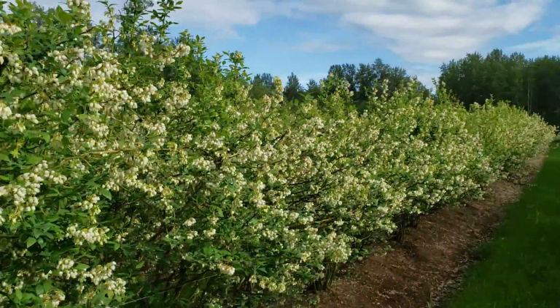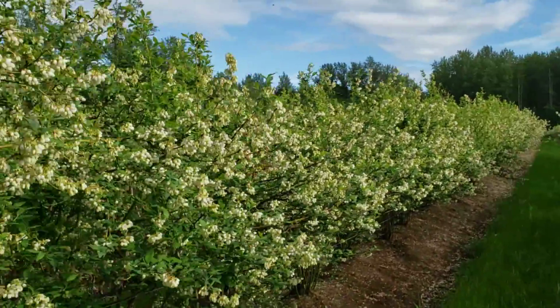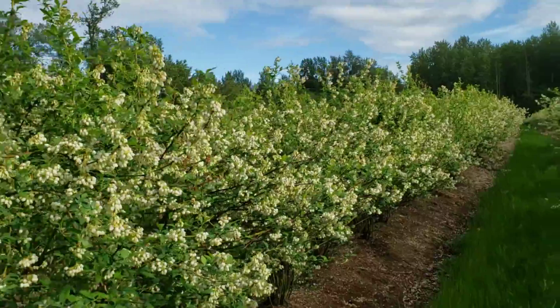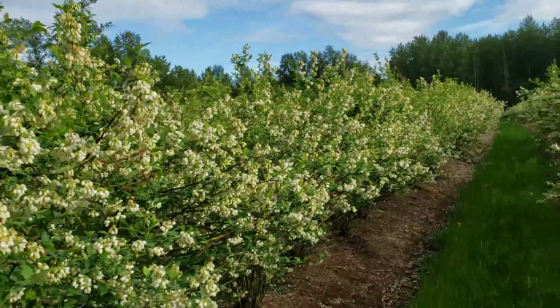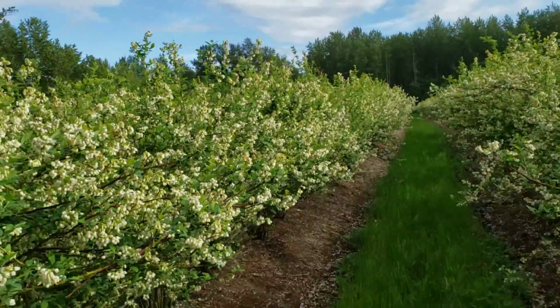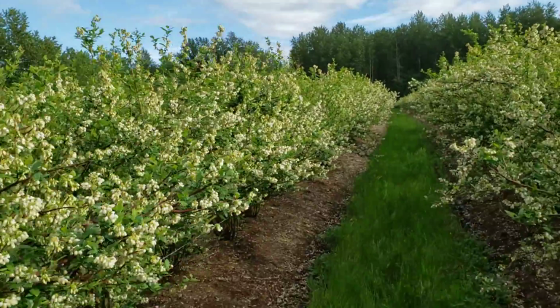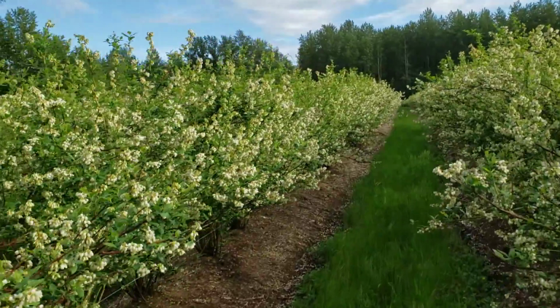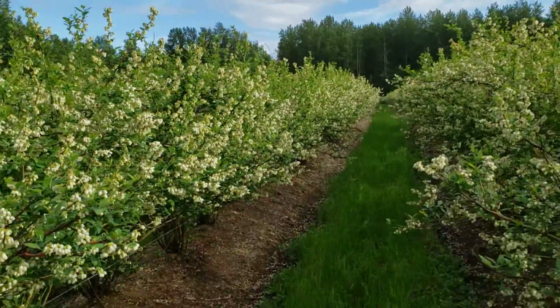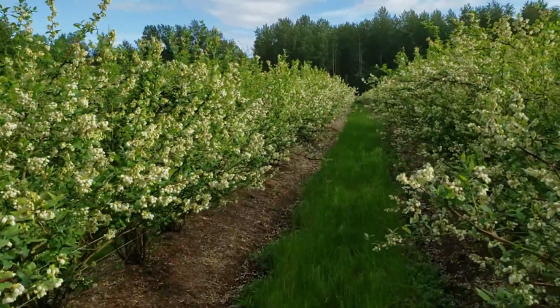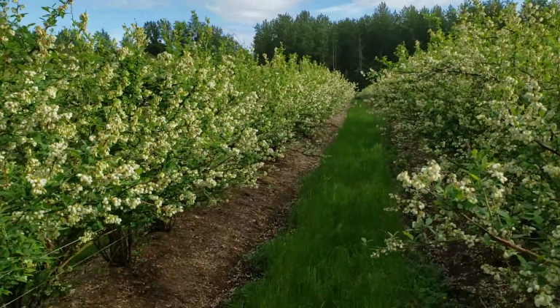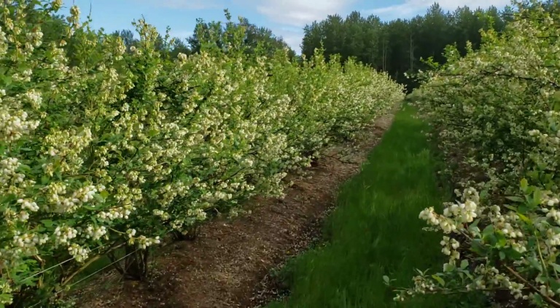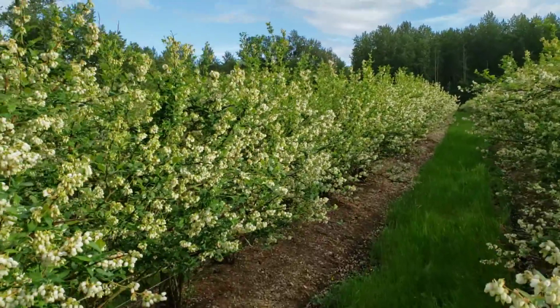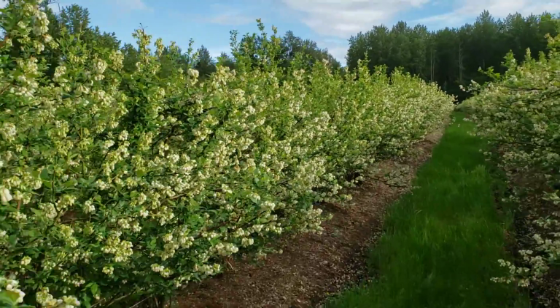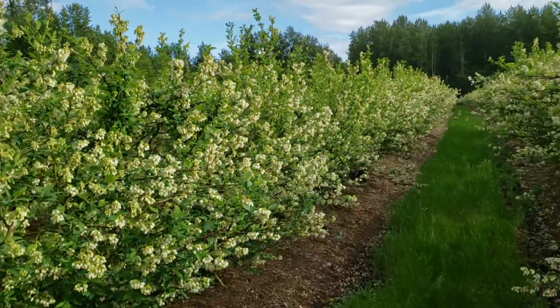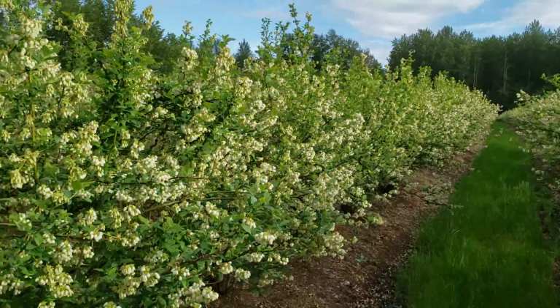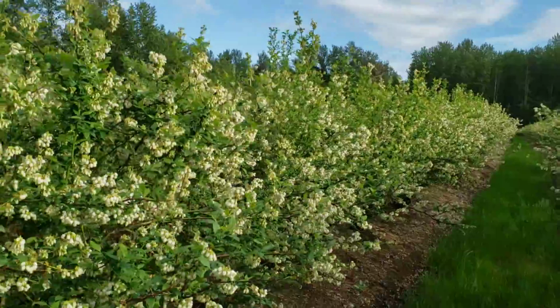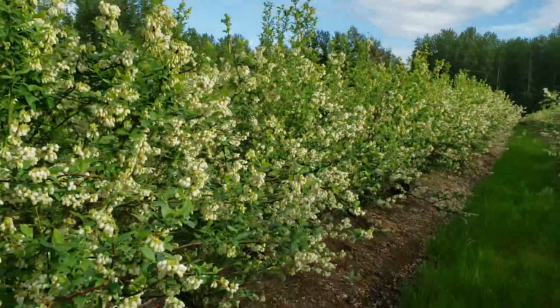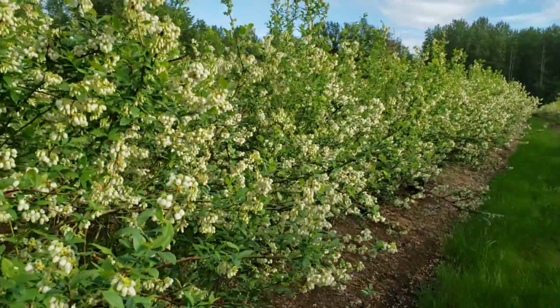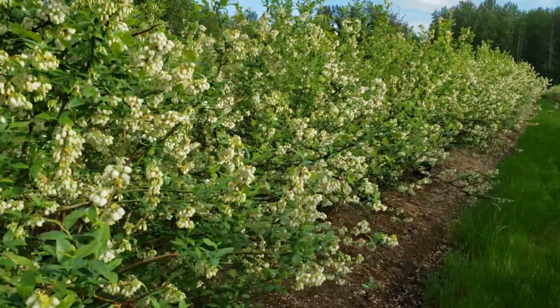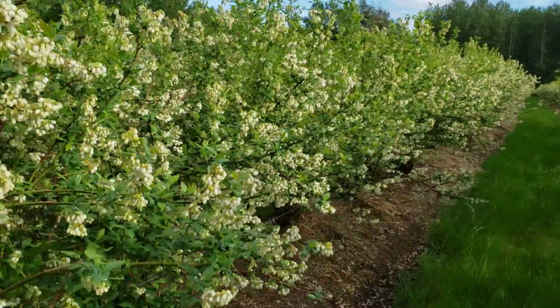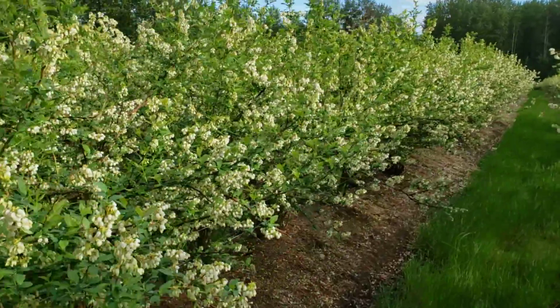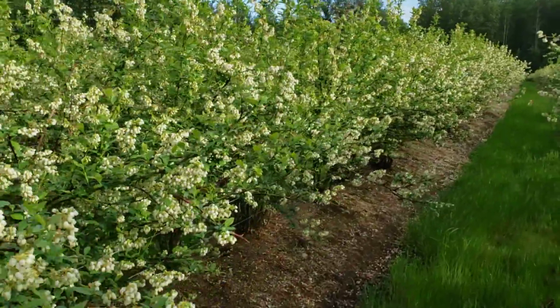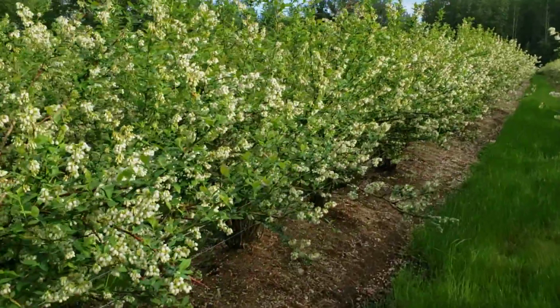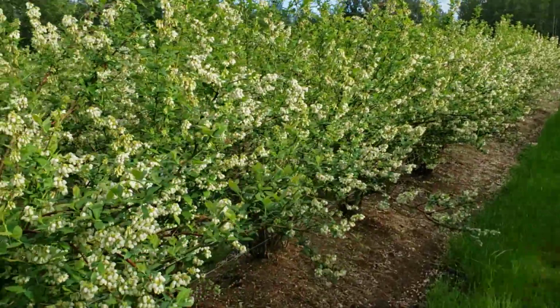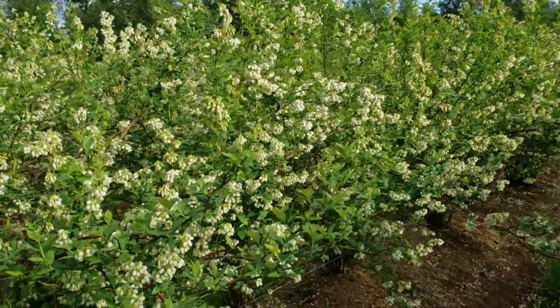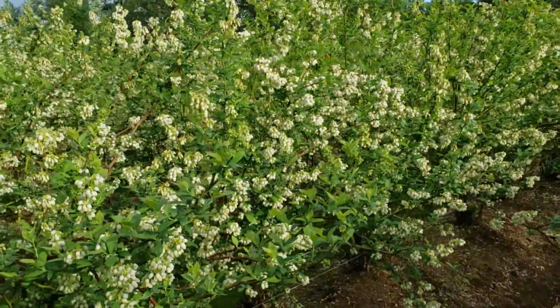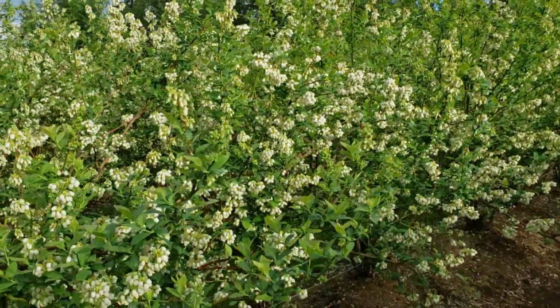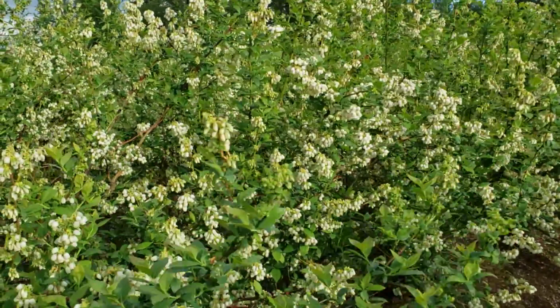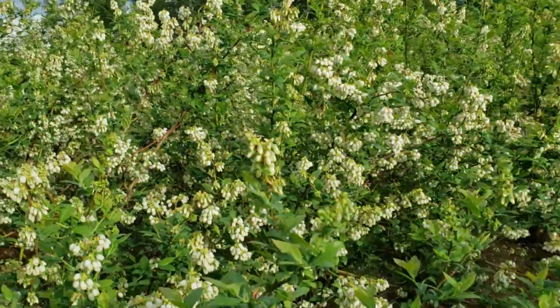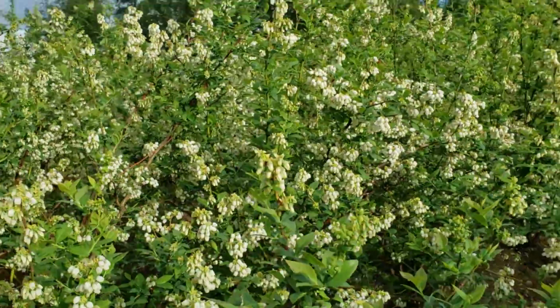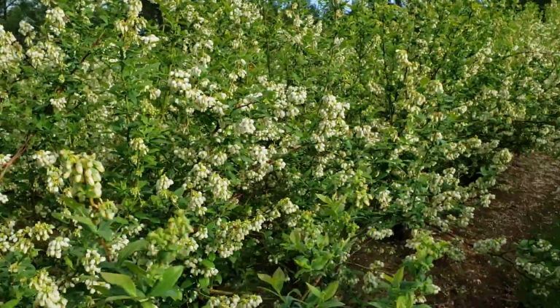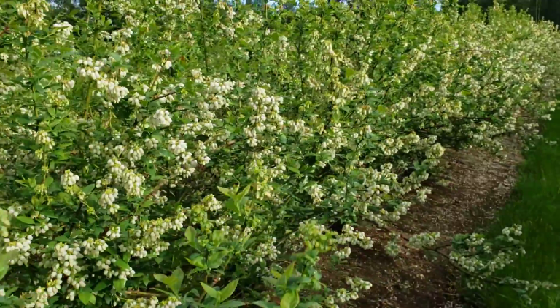It just rained today but now the sun is shining, so the bees are trying to salvage whatever time they have left for today. You can really hear them buzzing around here — both honey bees and bumble bees.